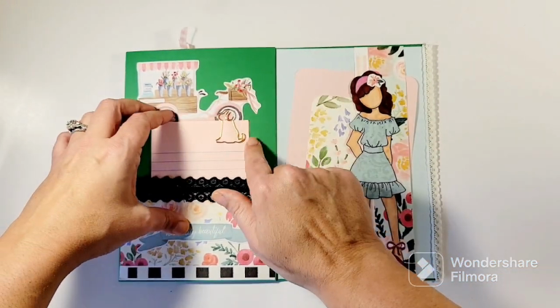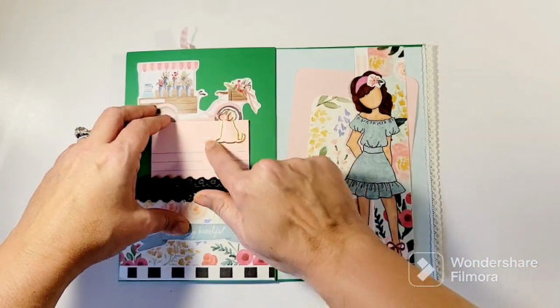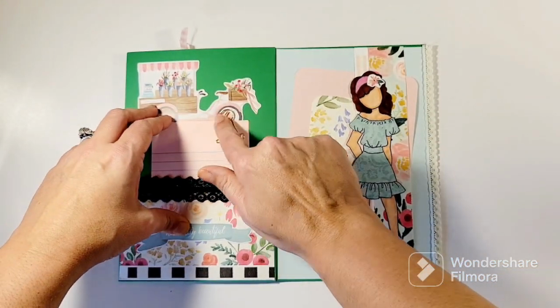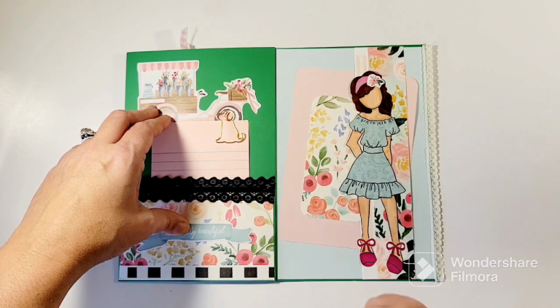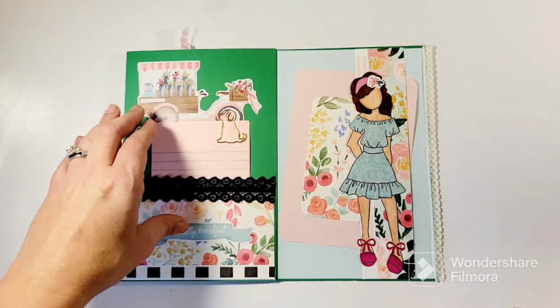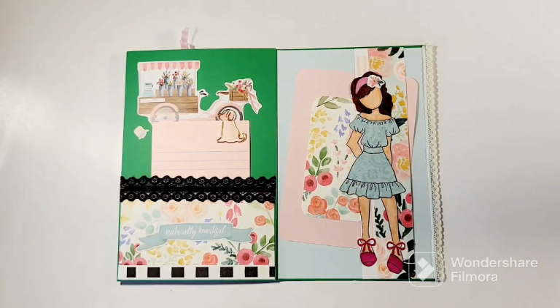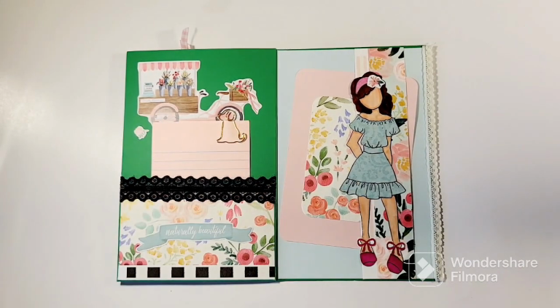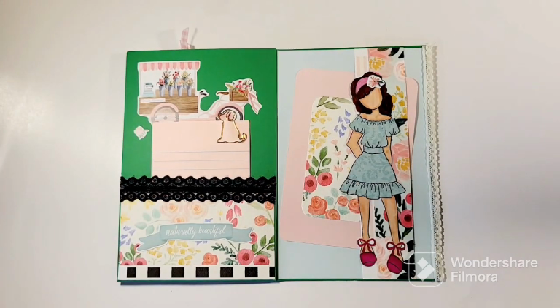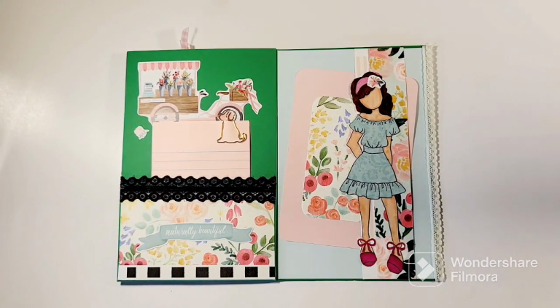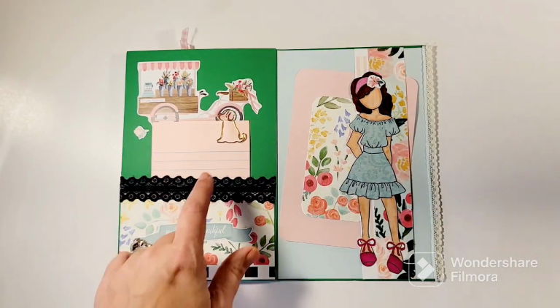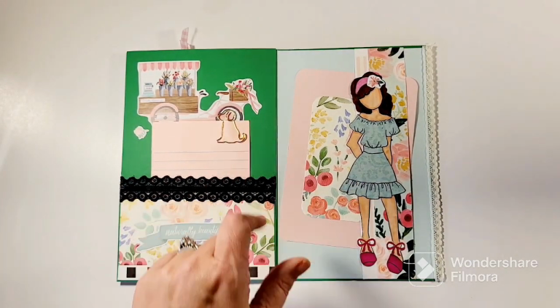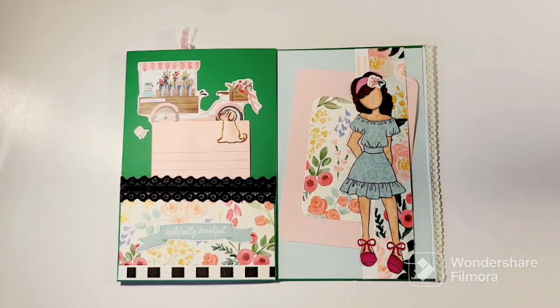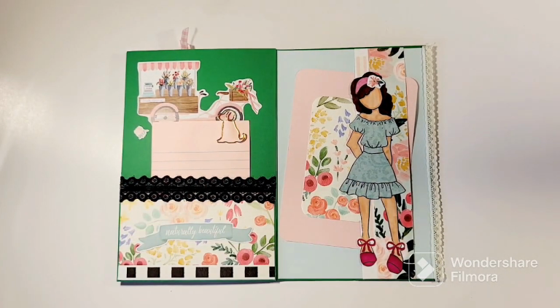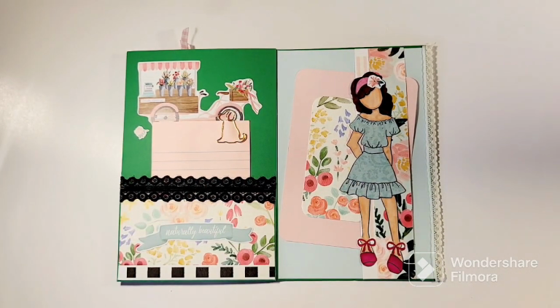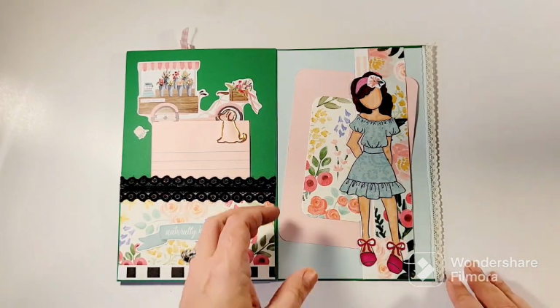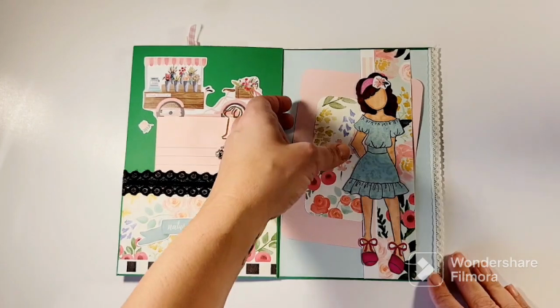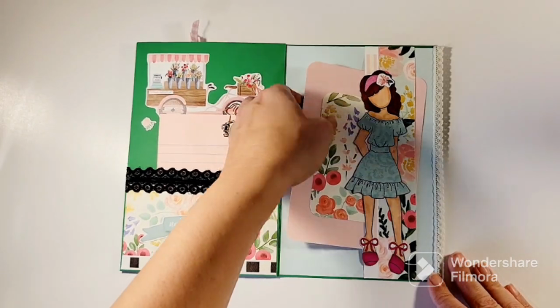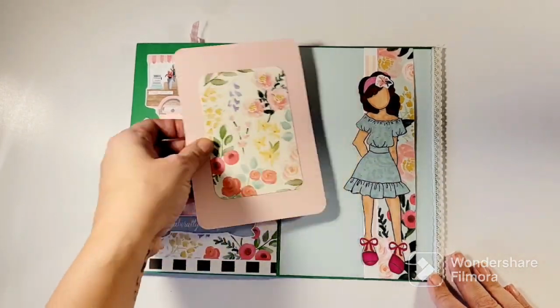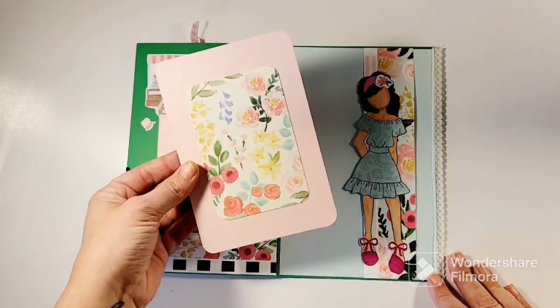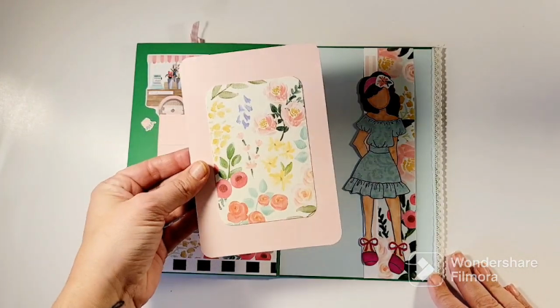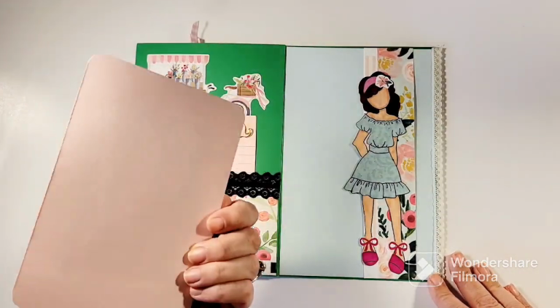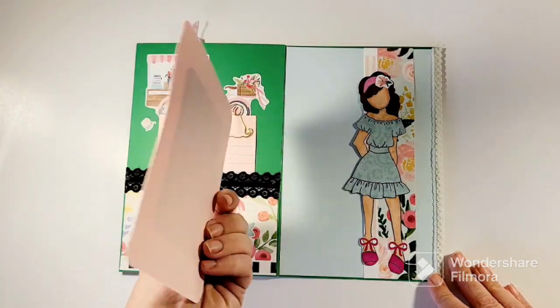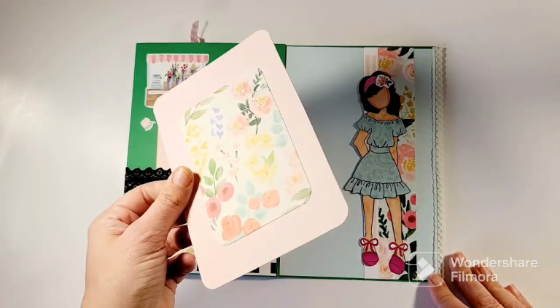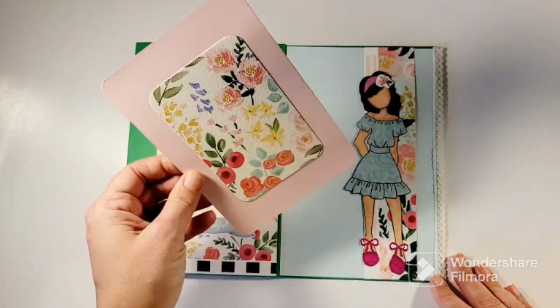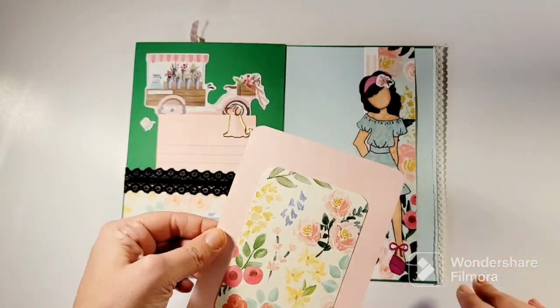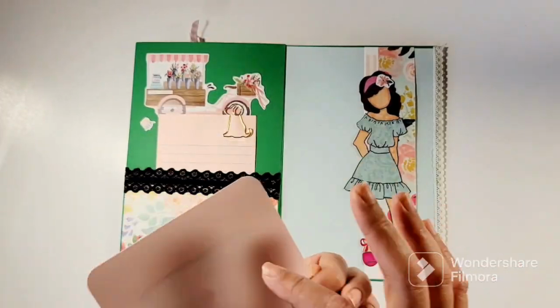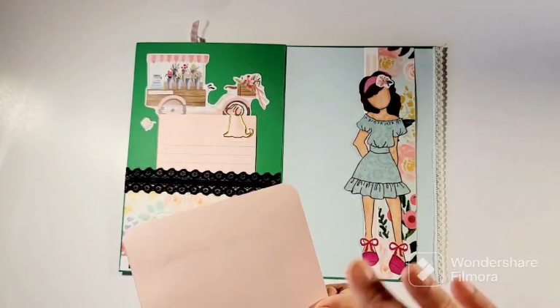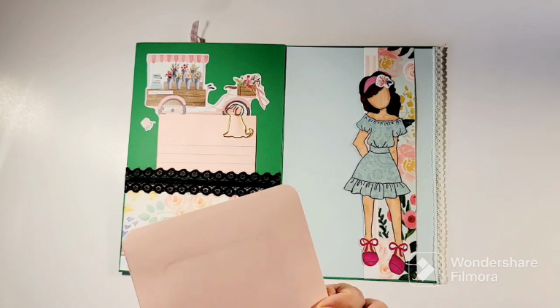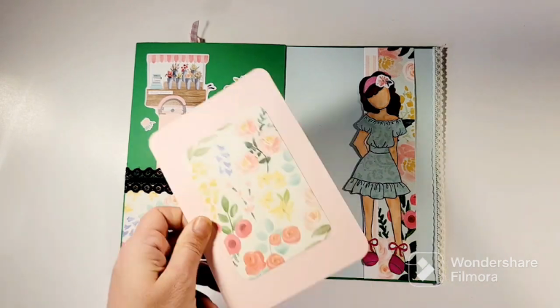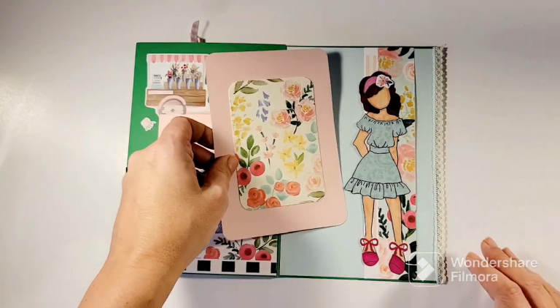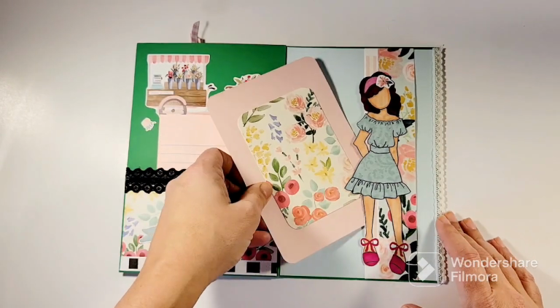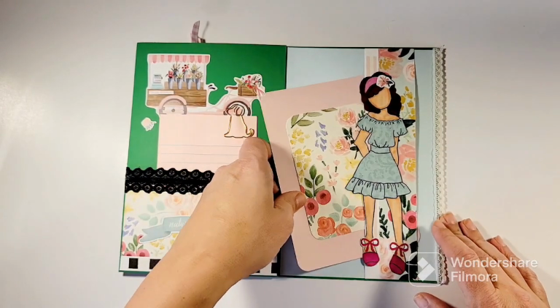Then it opens like this and inside I just put some journaling paper and a cute little paper clip. I got these at Dollar General — they have a little stationary section now with a few paper clips. There's another spot big enough to mat a photo on or to journal on.